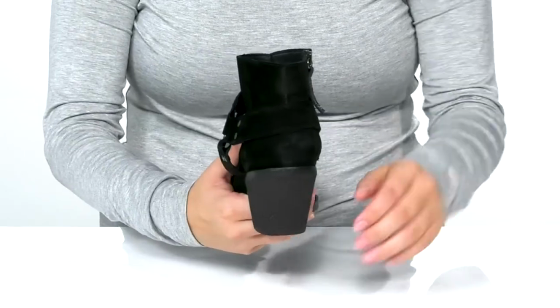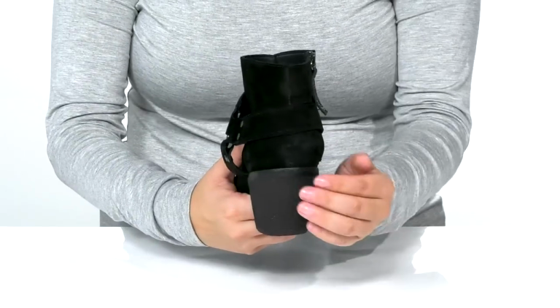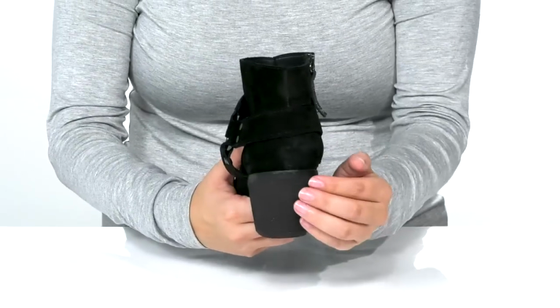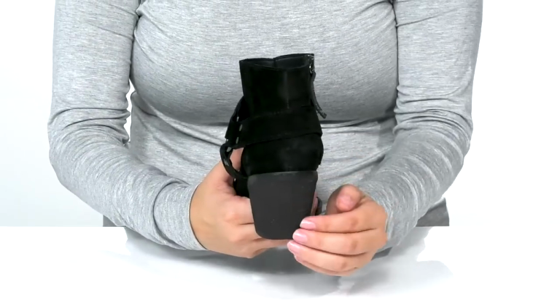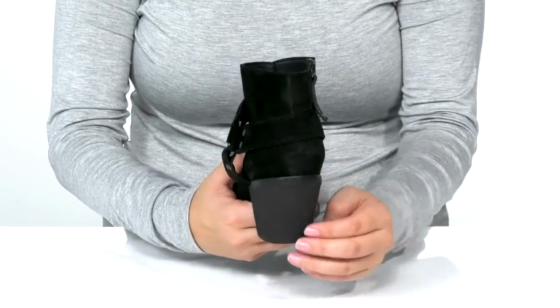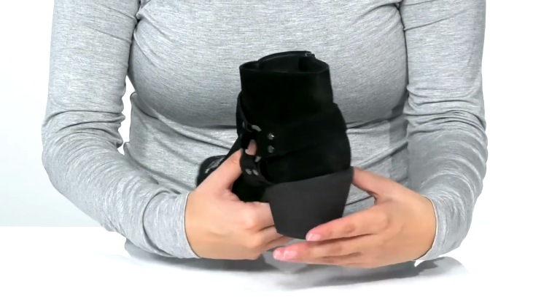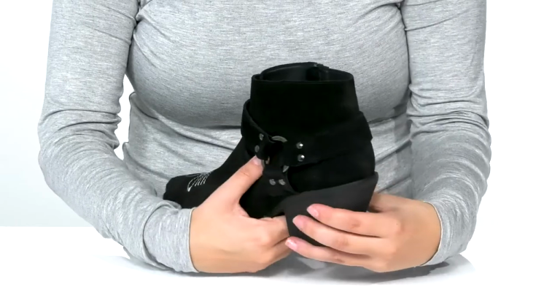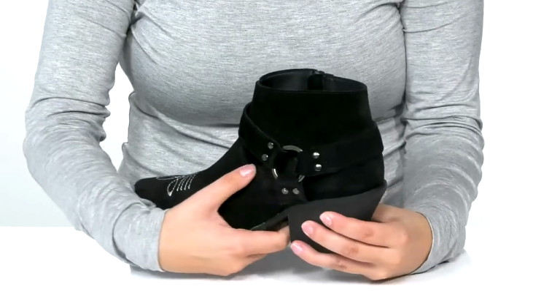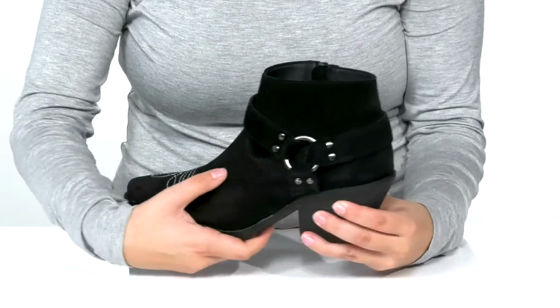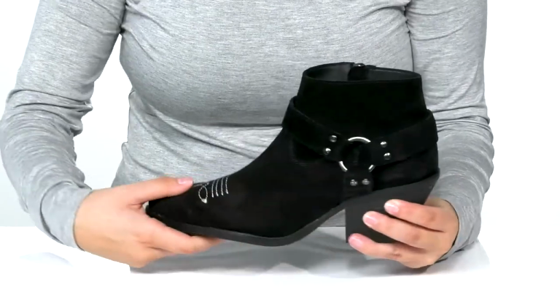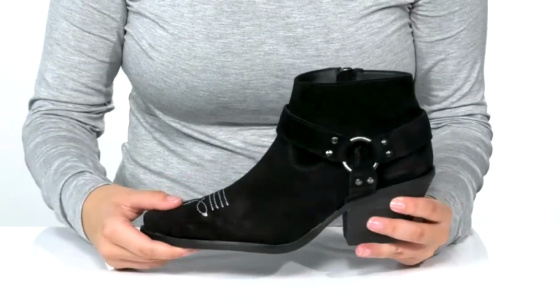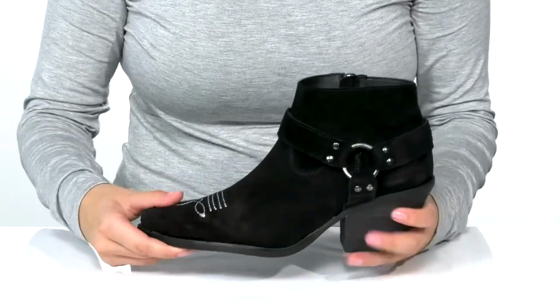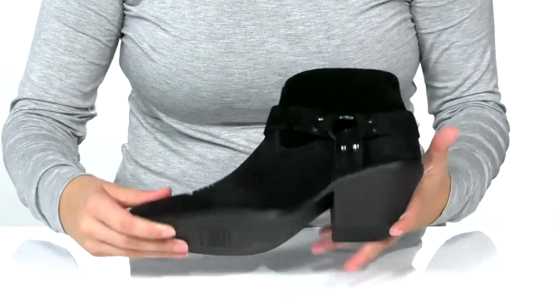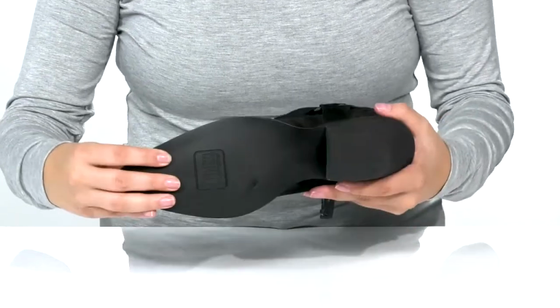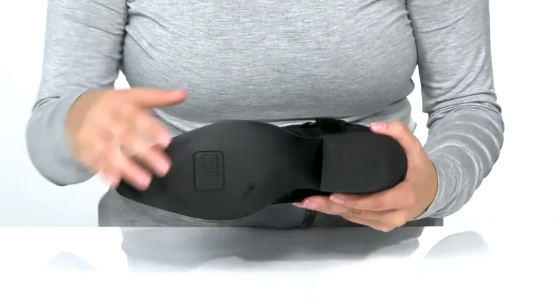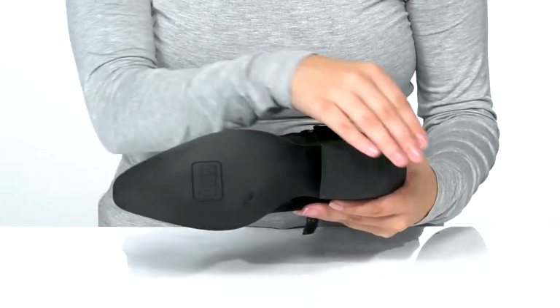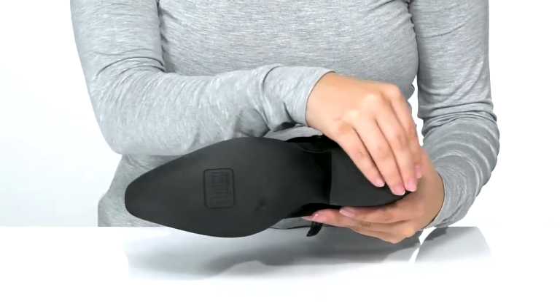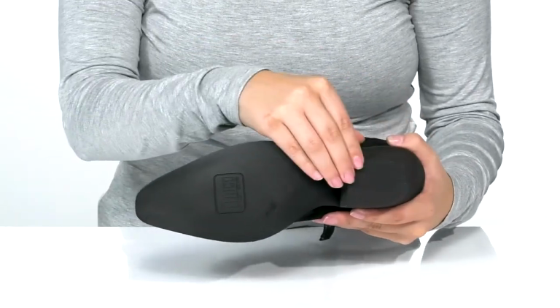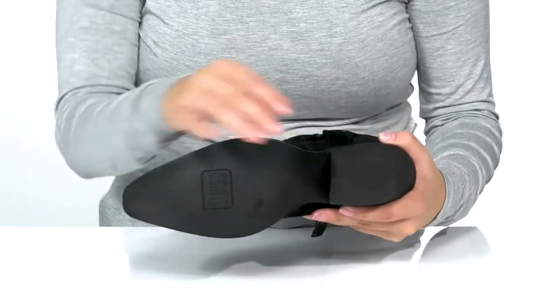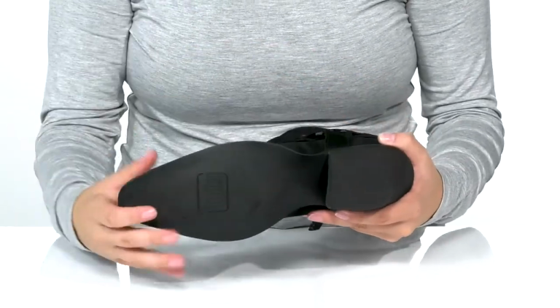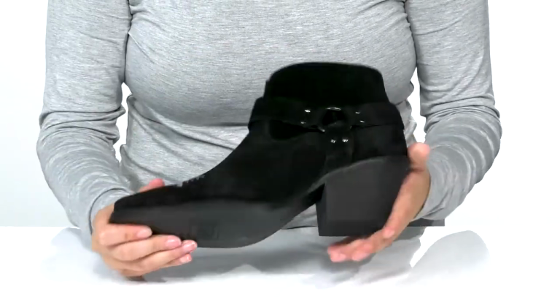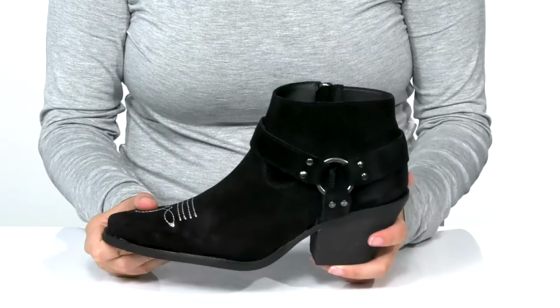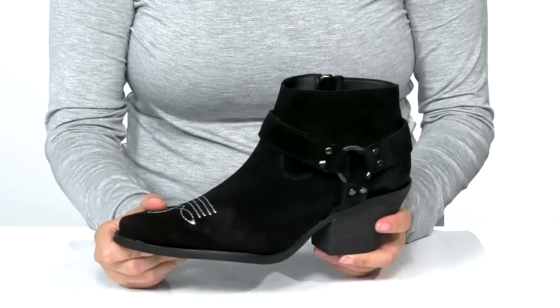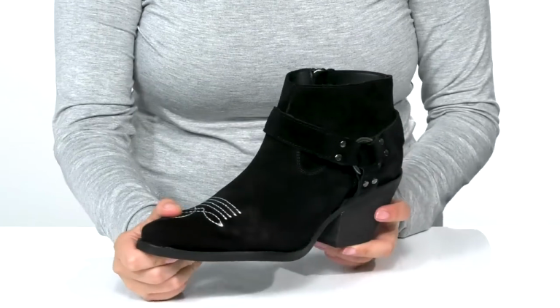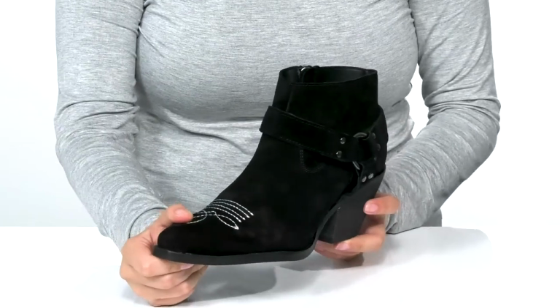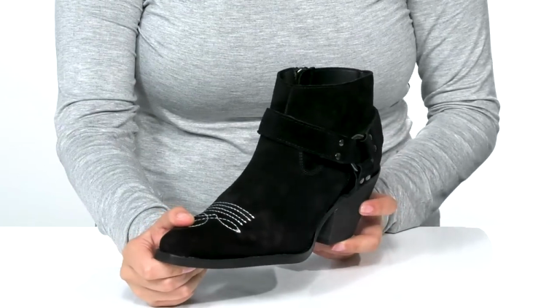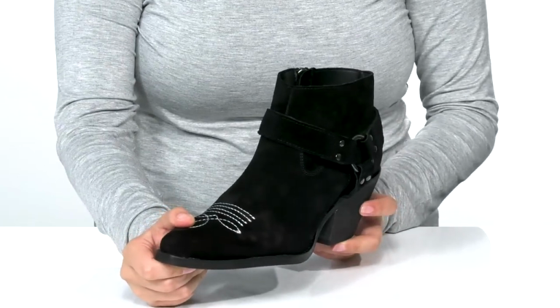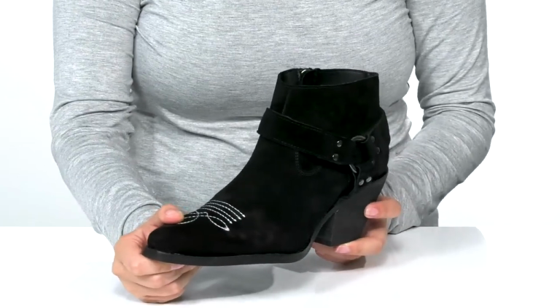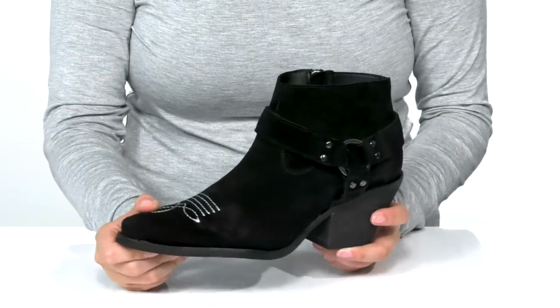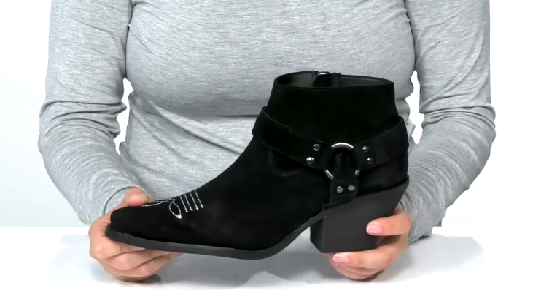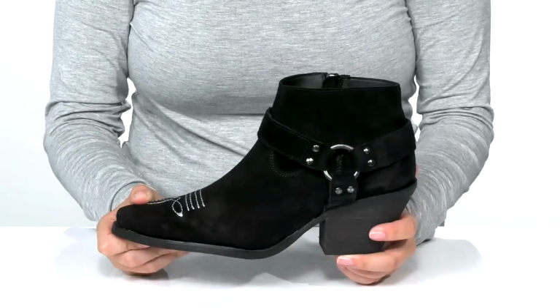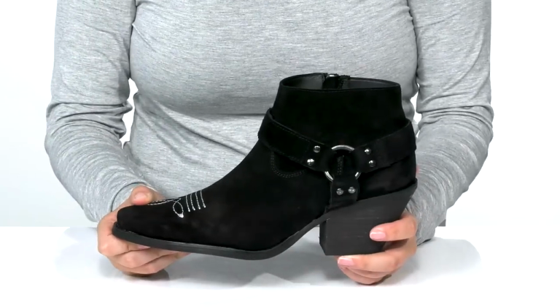The back has a heel that's going to boost you up around two and a half inches. Underneath is a lightly textured heel for traction. And I think these would pair very well with a fit and flare dress.